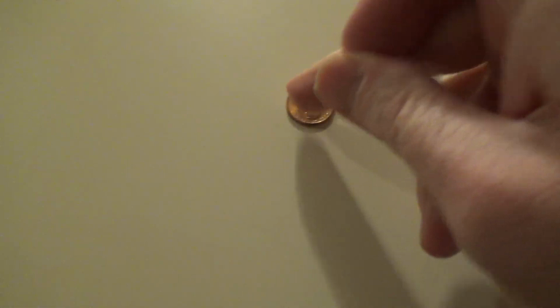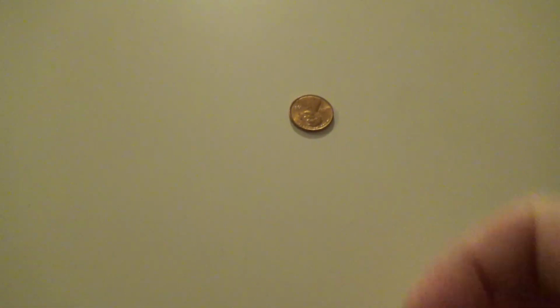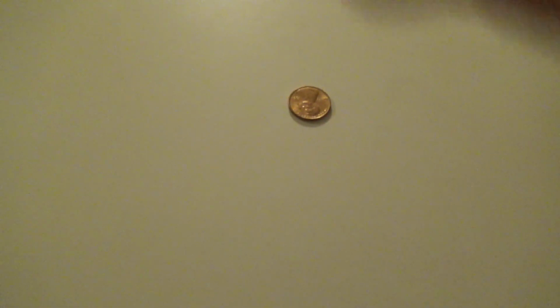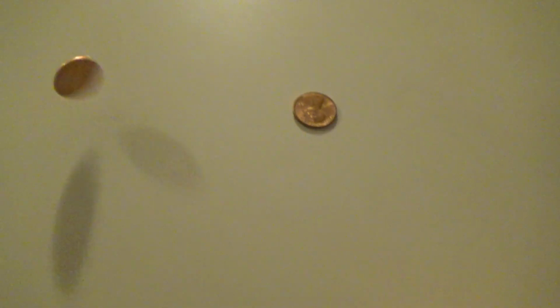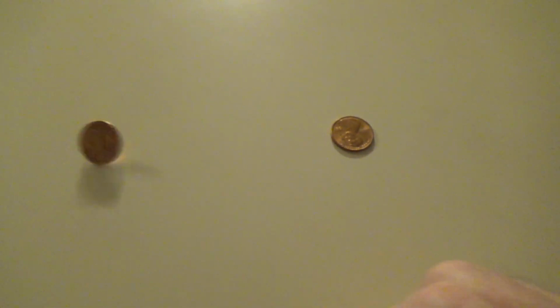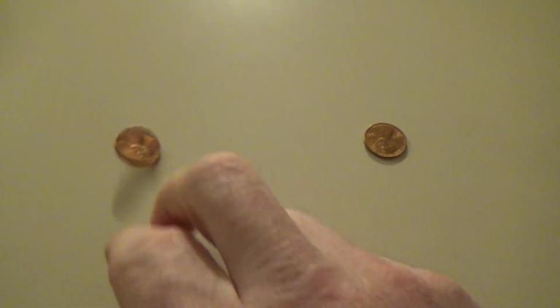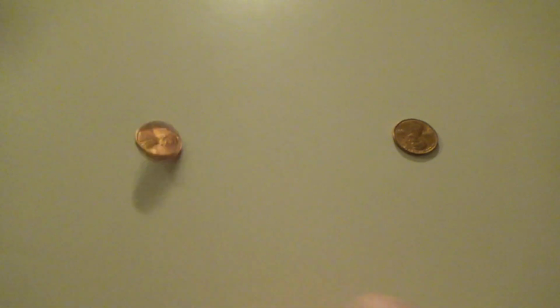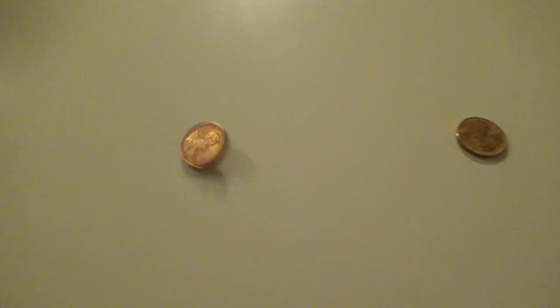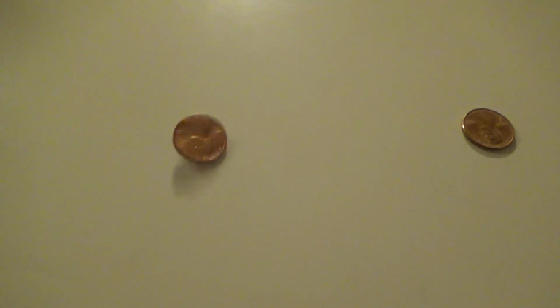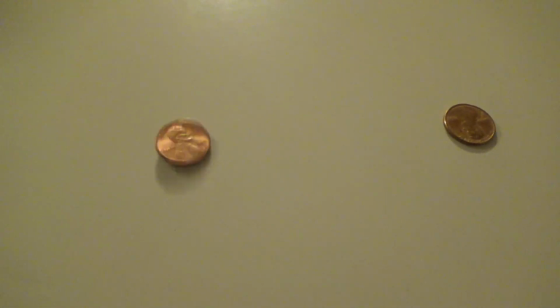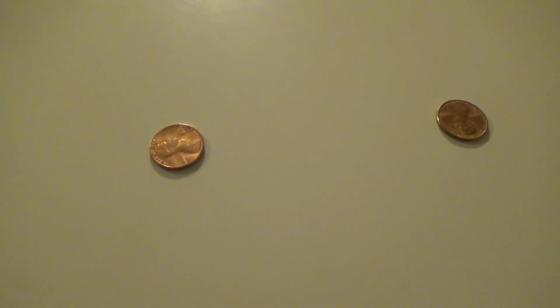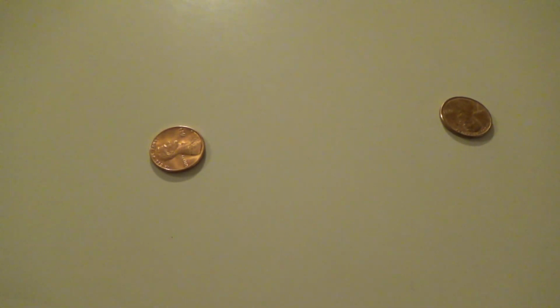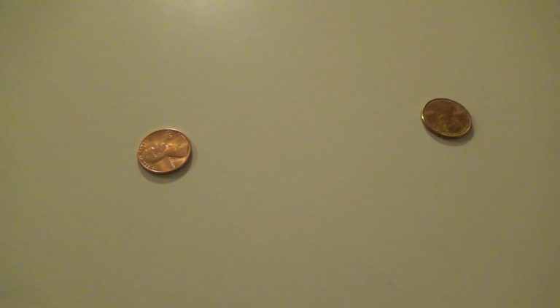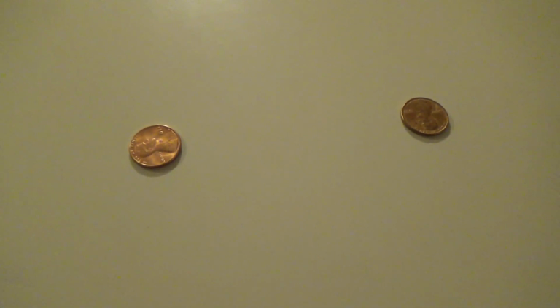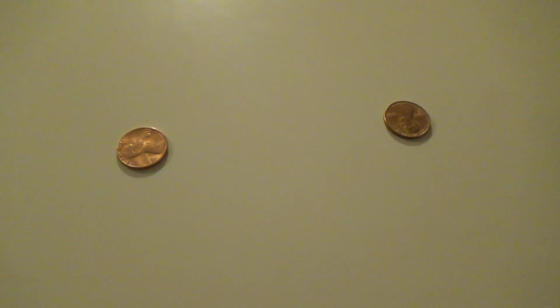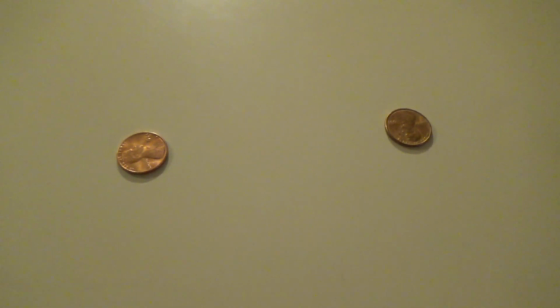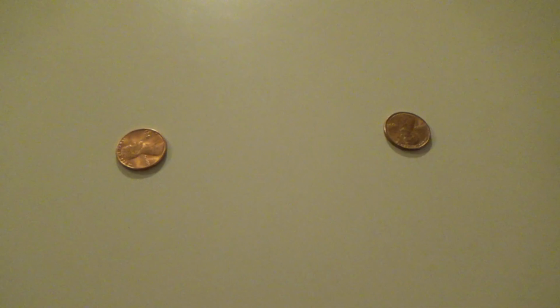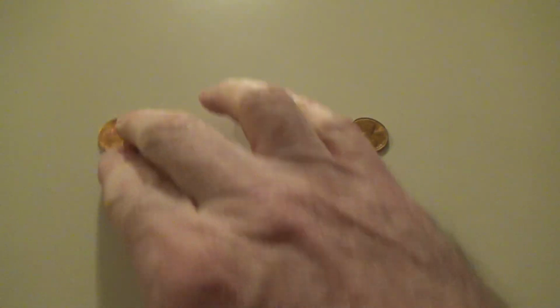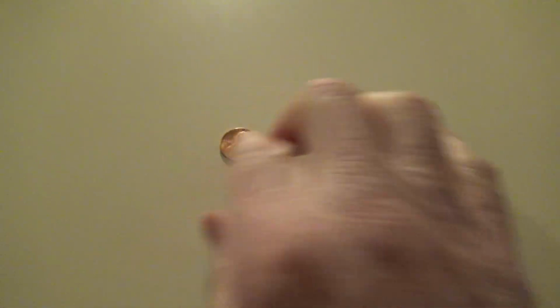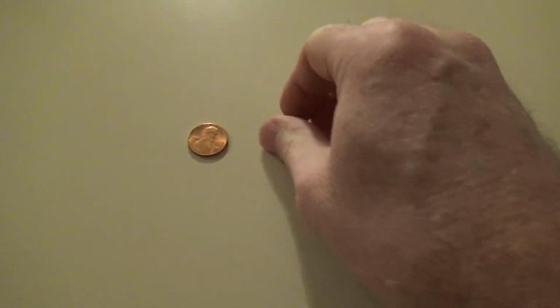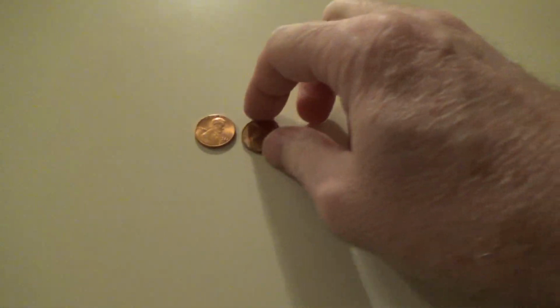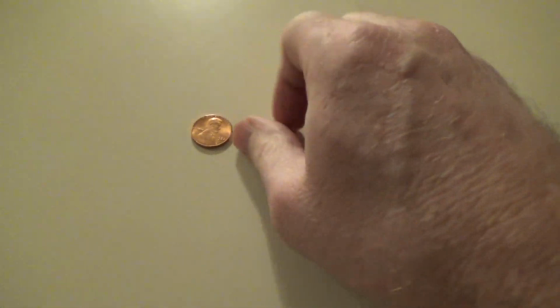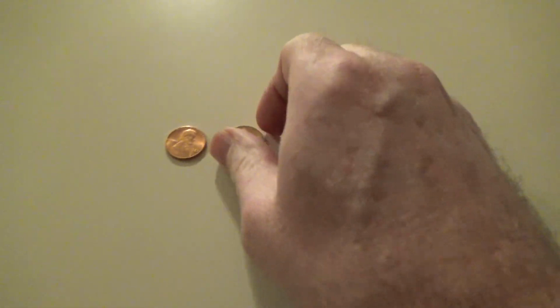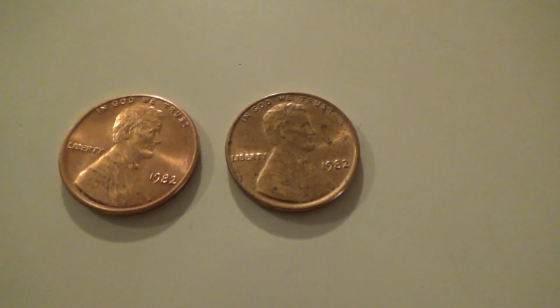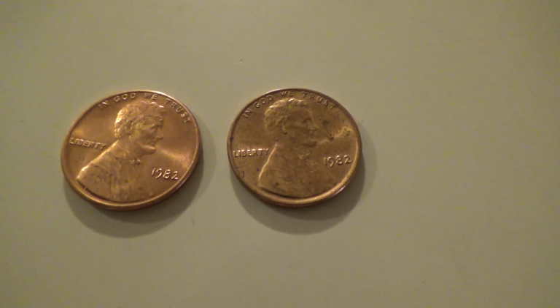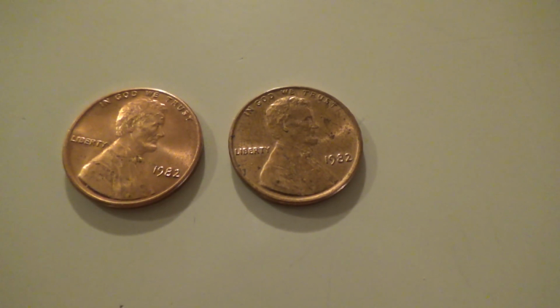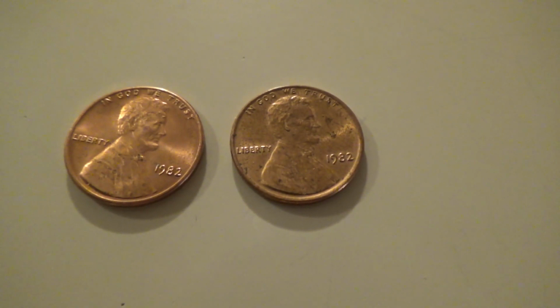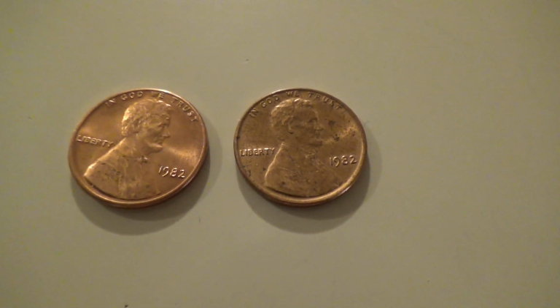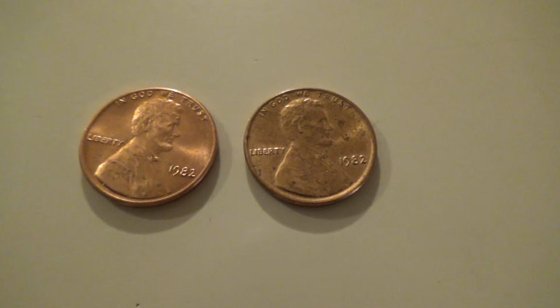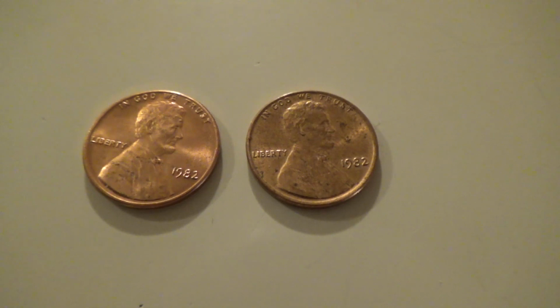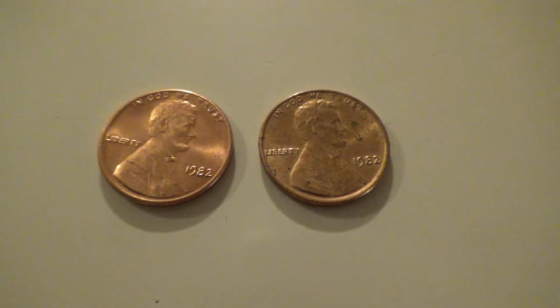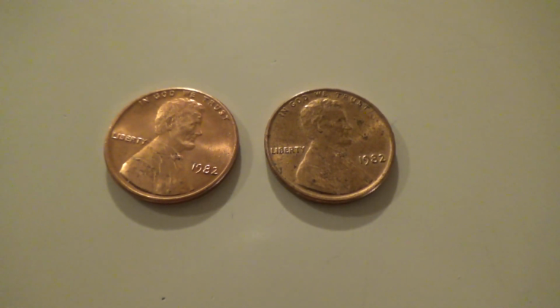That's copper. And that is zinc. That's how you can tell the difference — just by the sound. Copper and zinc pennies. Thank you for watching Epic Help.